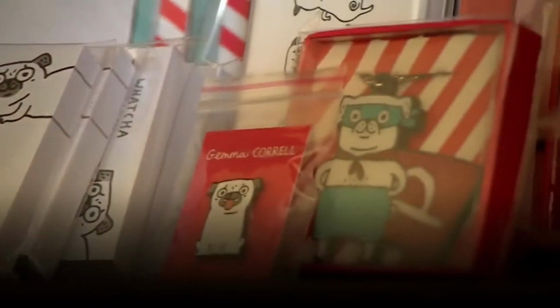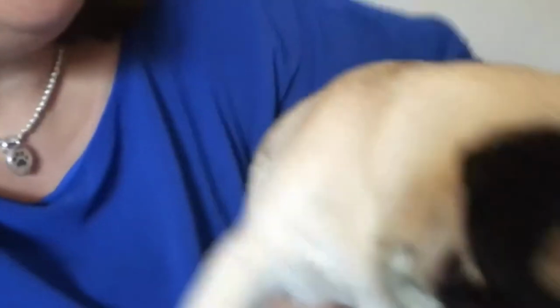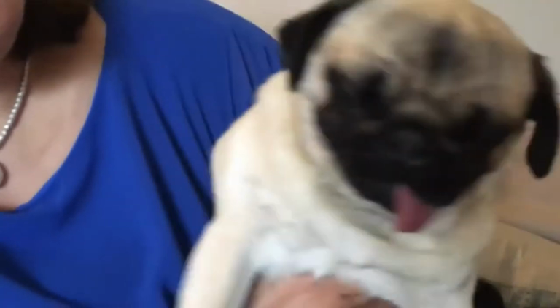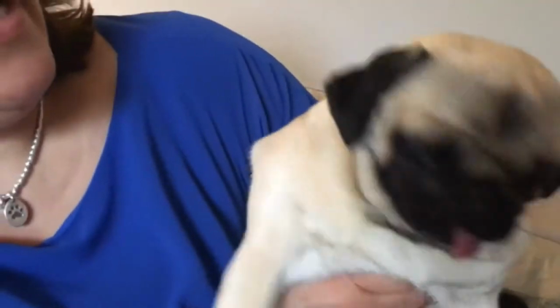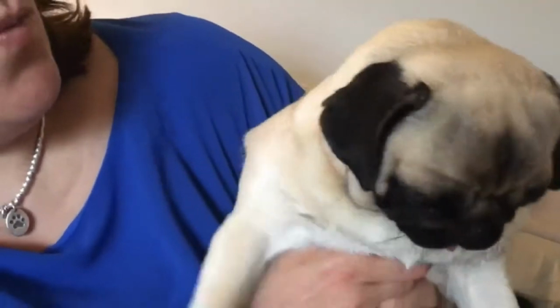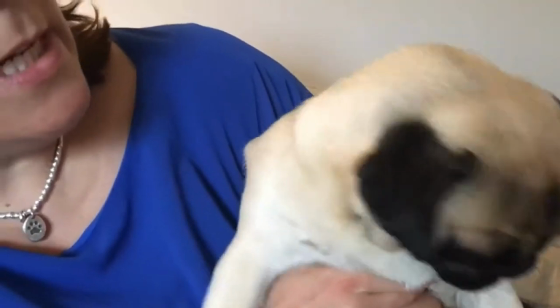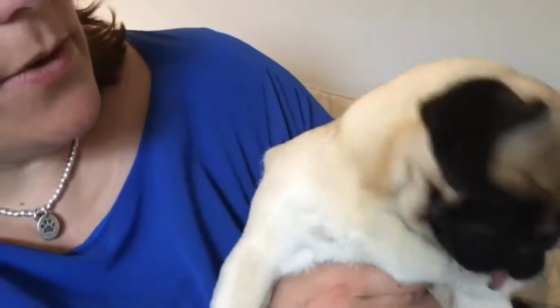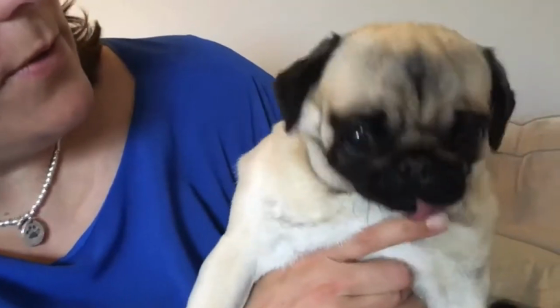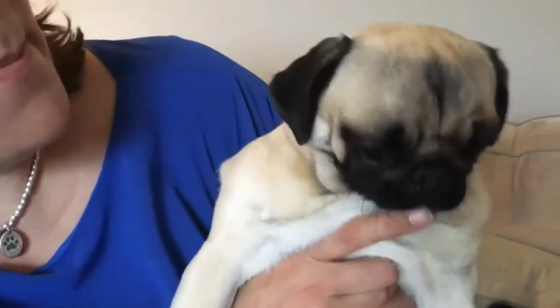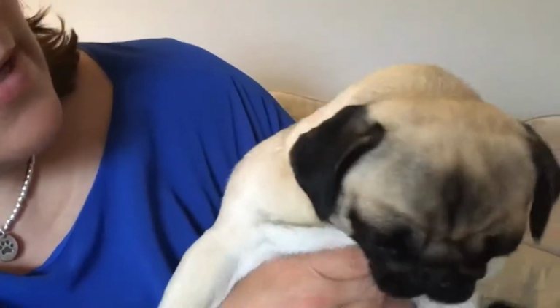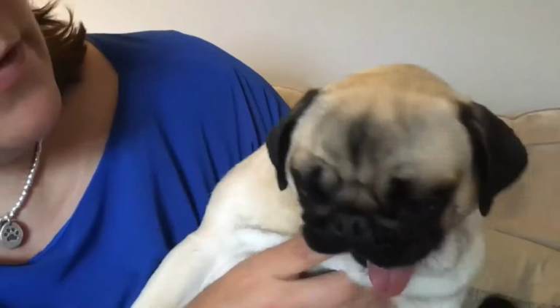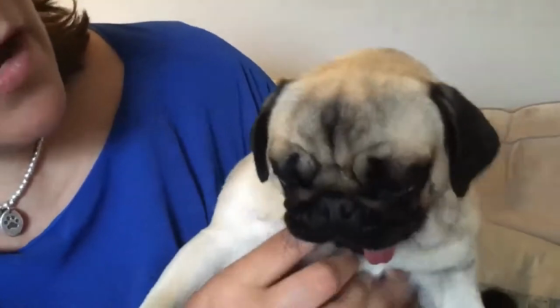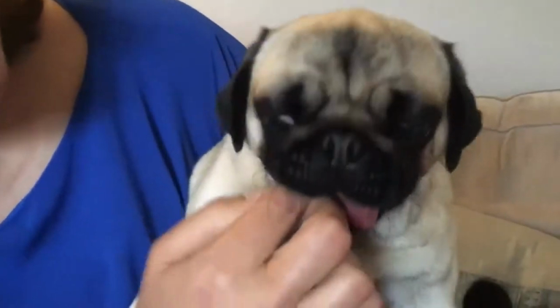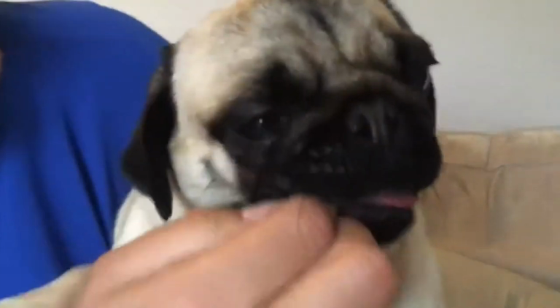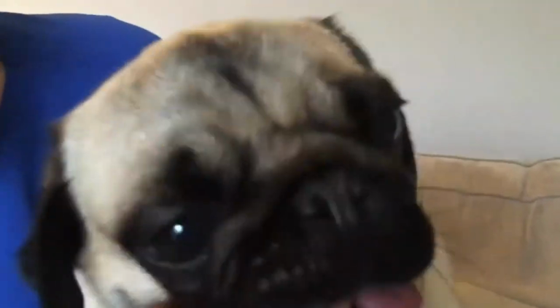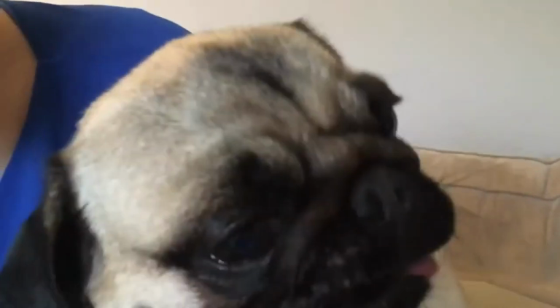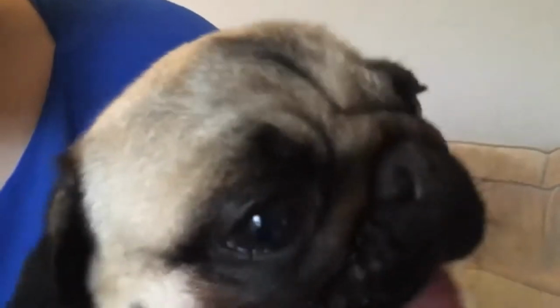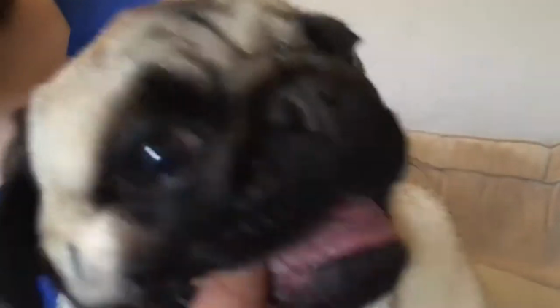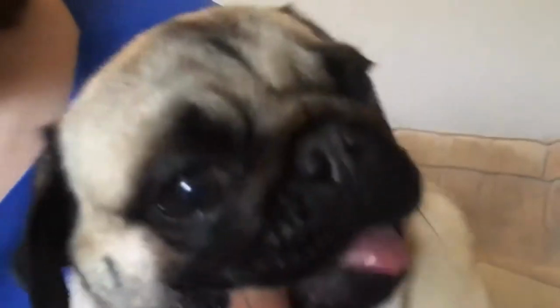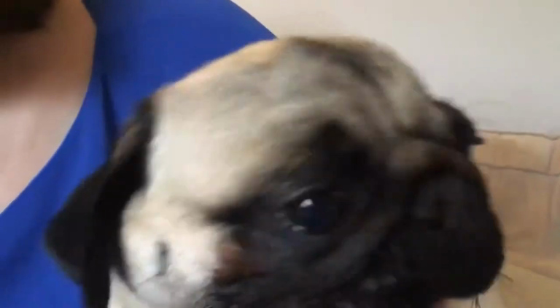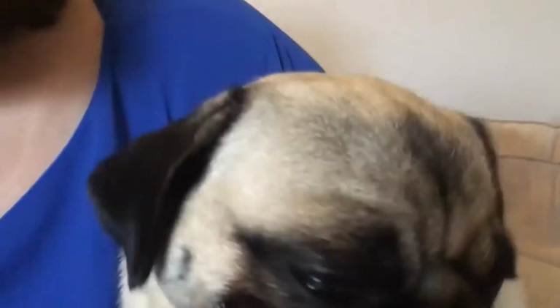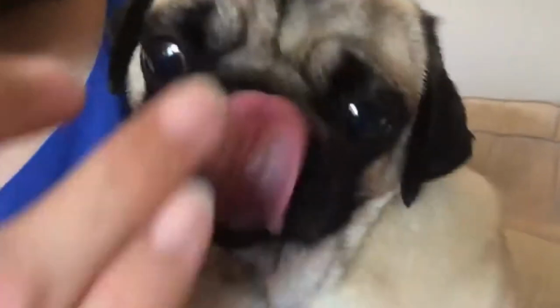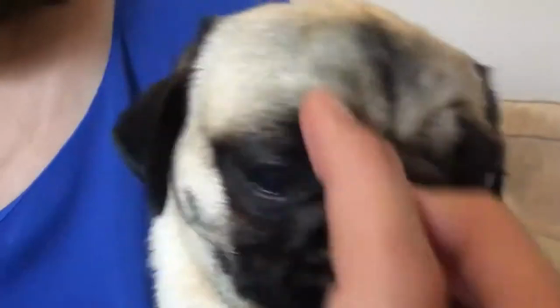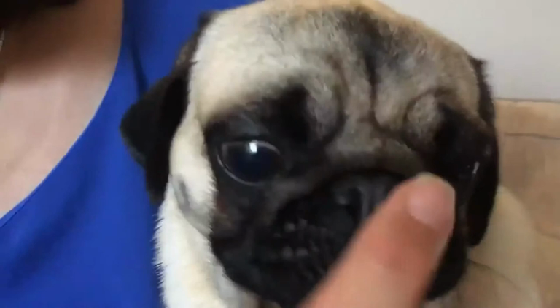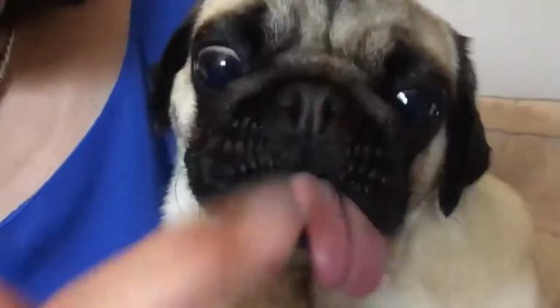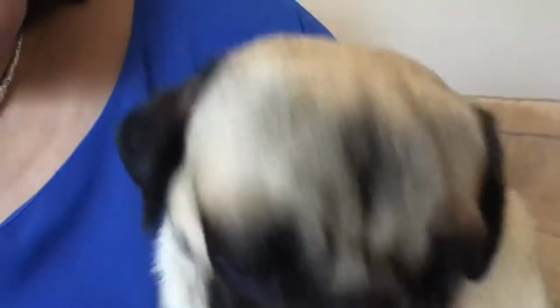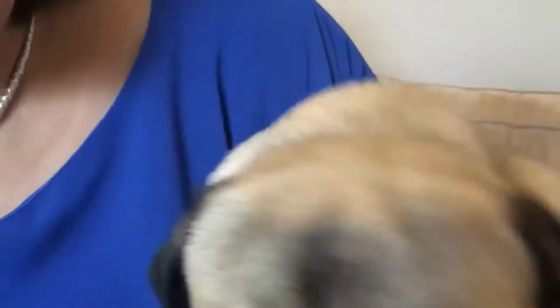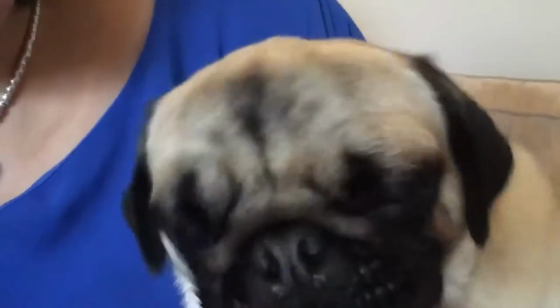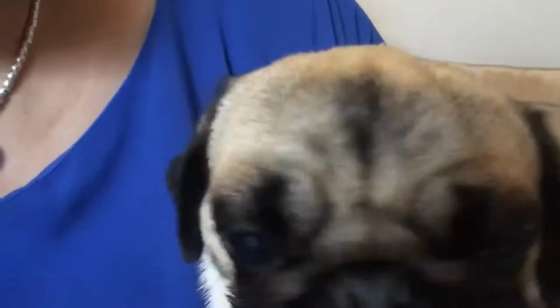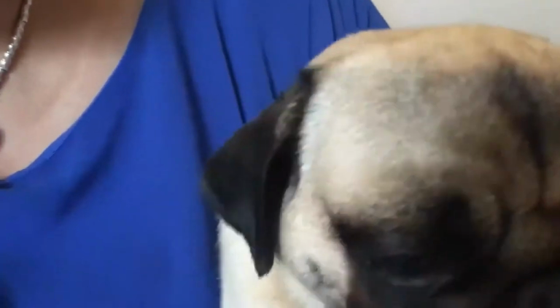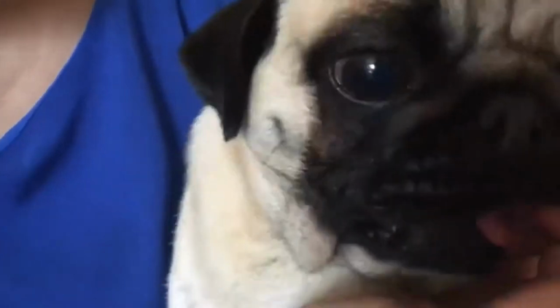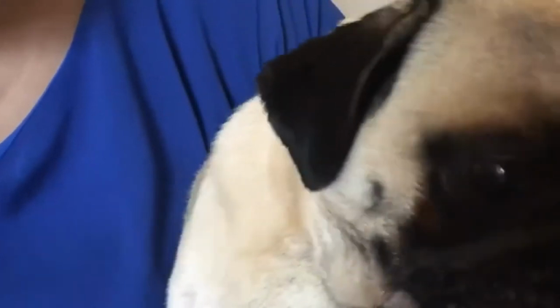A nice, clear, wide-open nostril. Some pugs have tiny little nose holes, and also you don't want the fold to overhang too much and cover up the nose either.